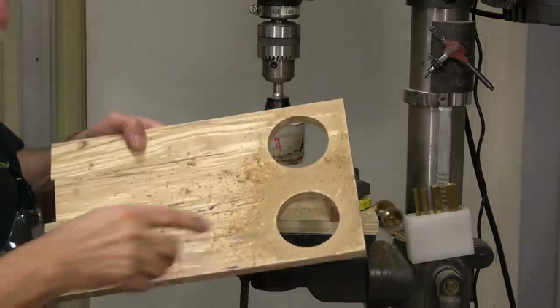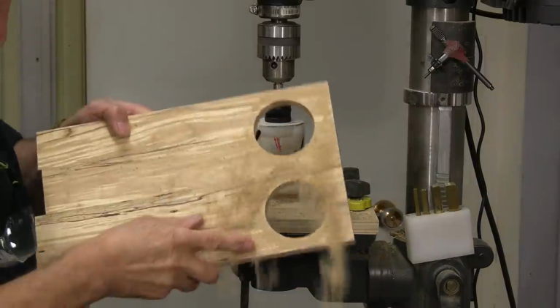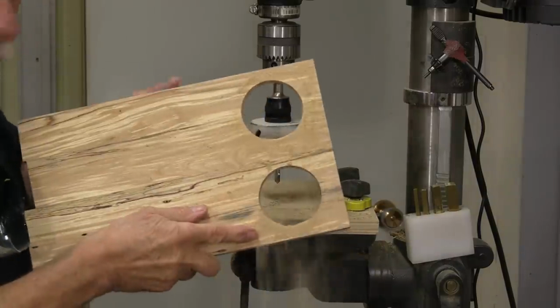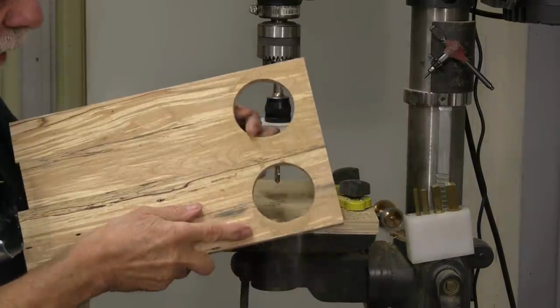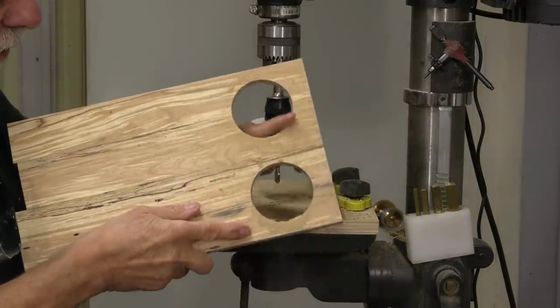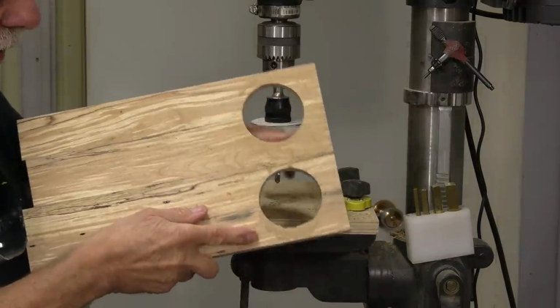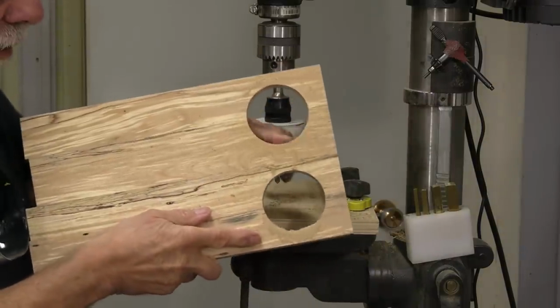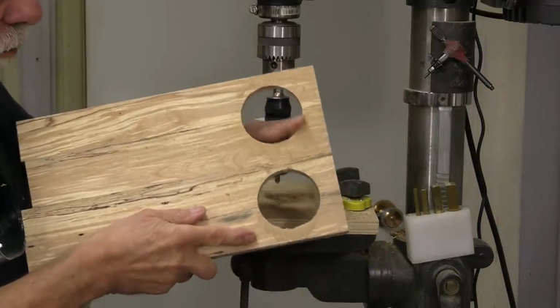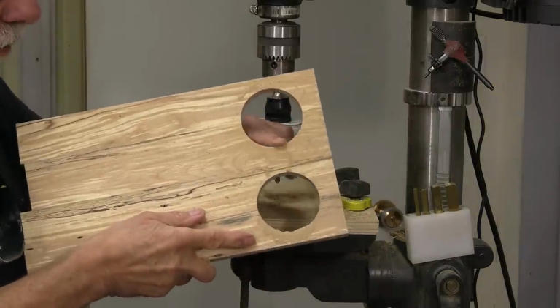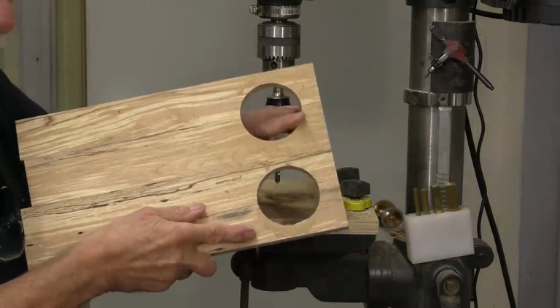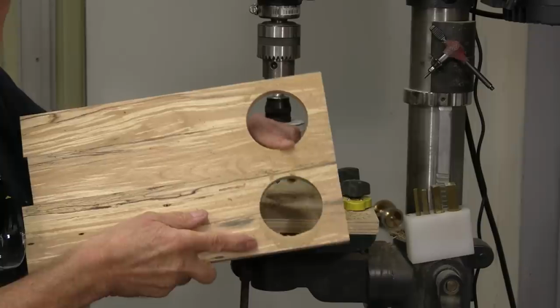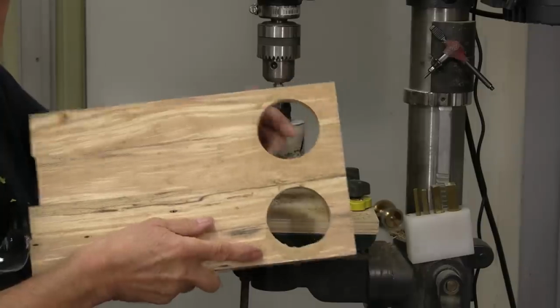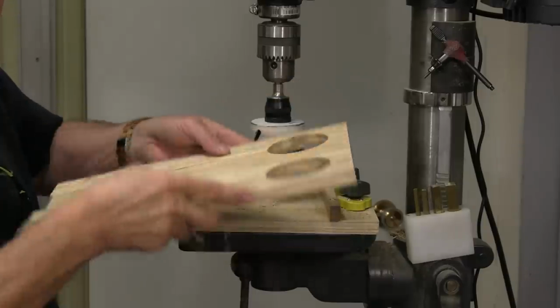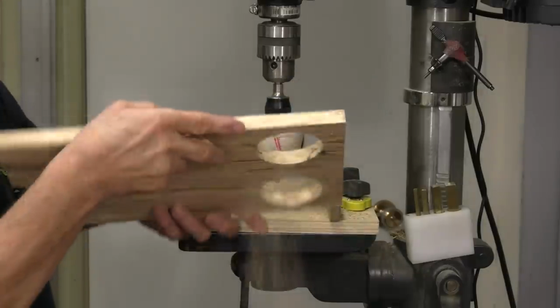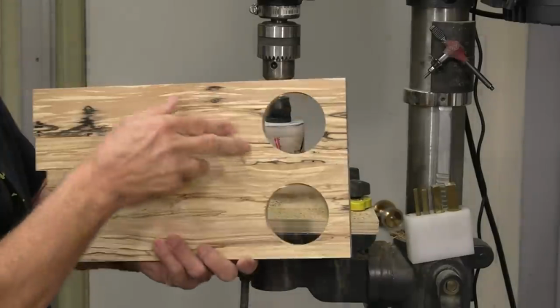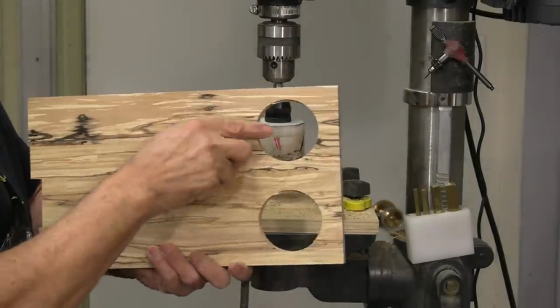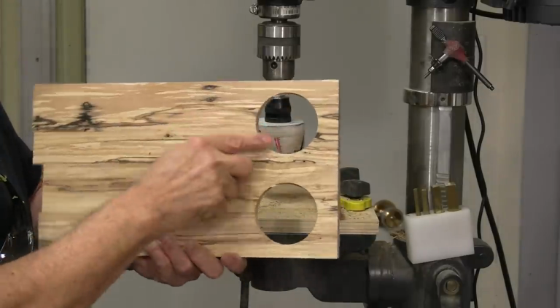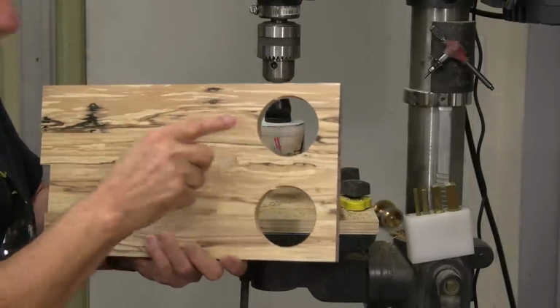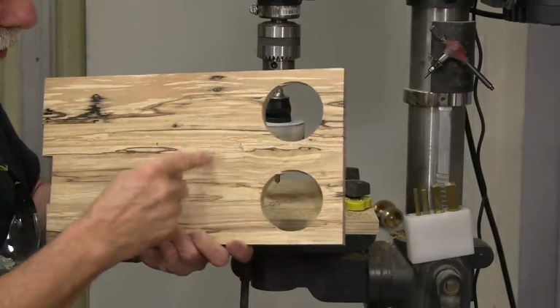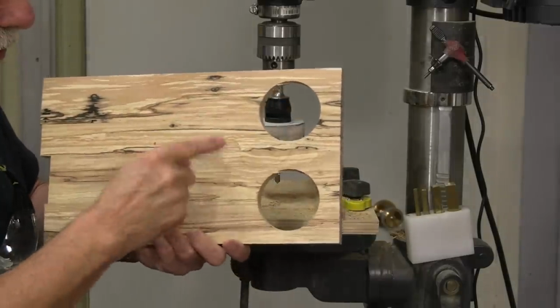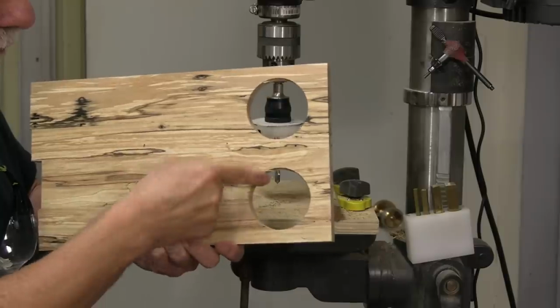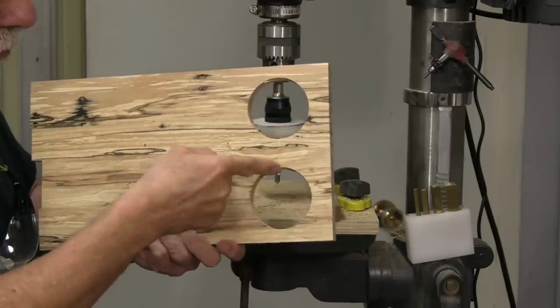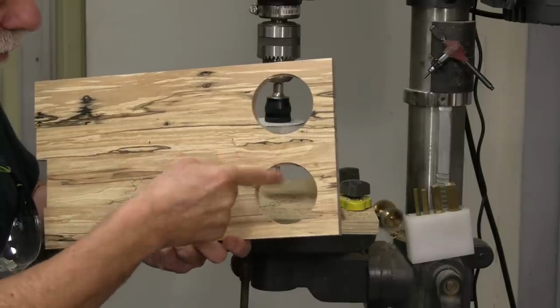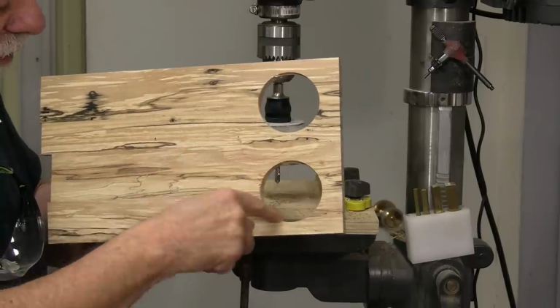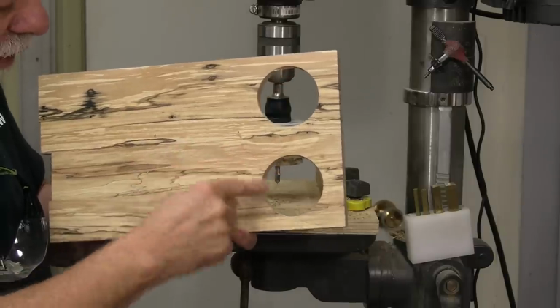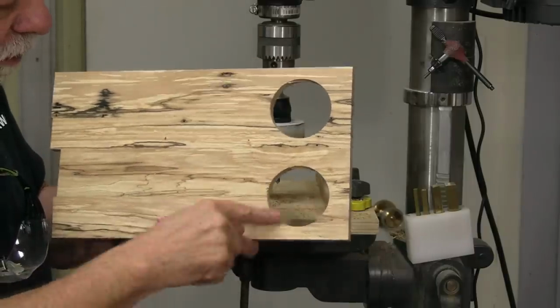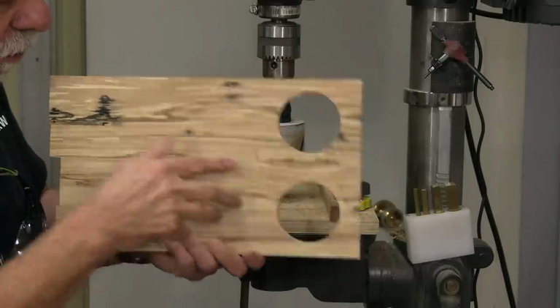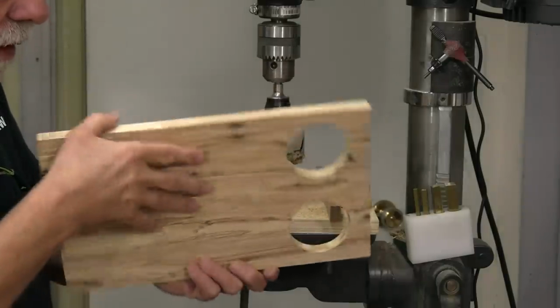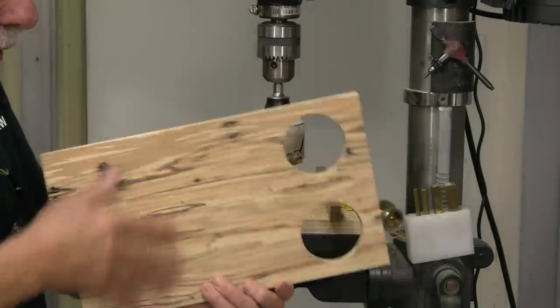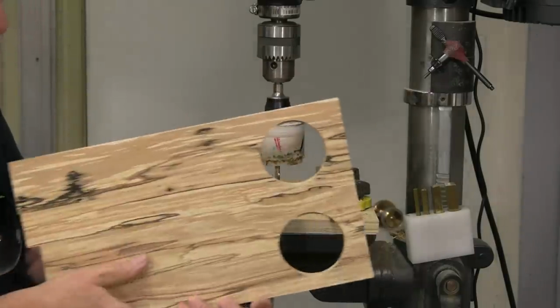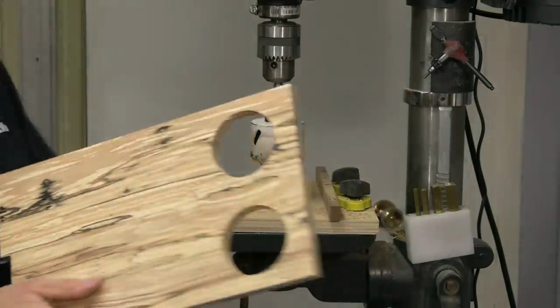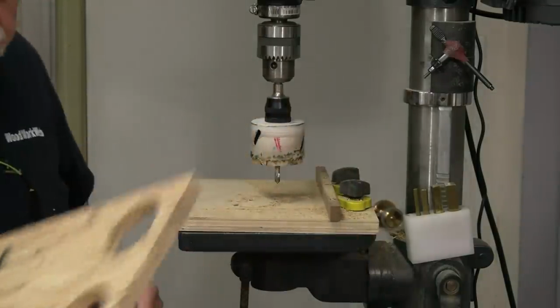There you go — you can see it's a nice clean cut on both sides. This was my face side, so let's carry on.